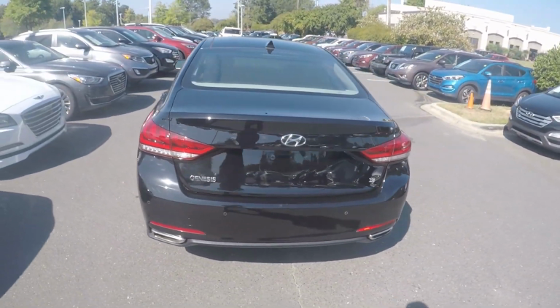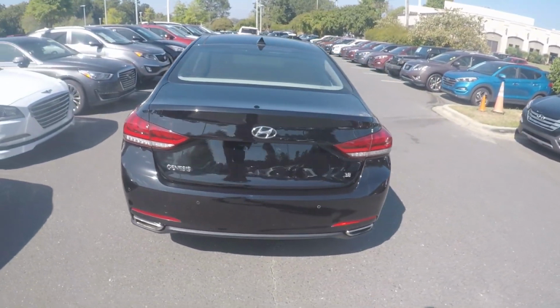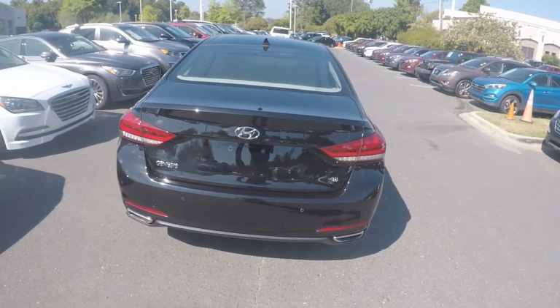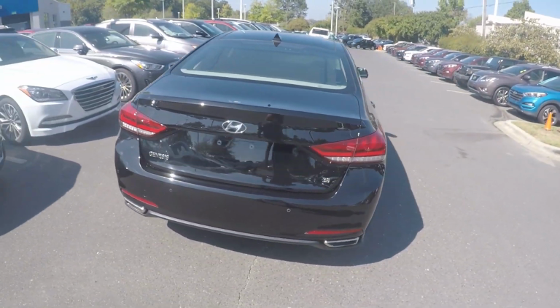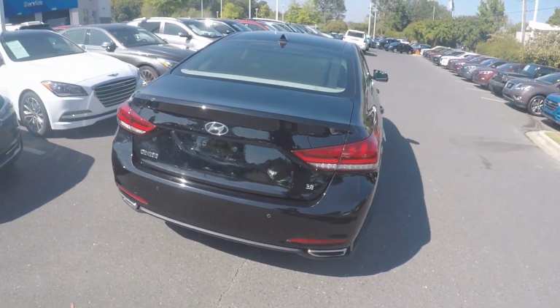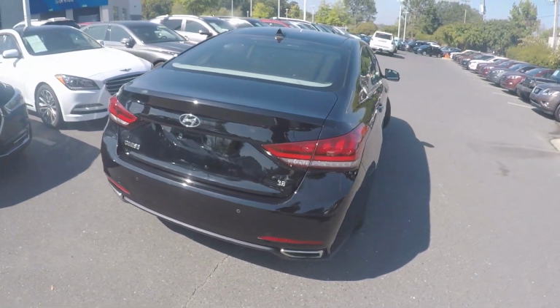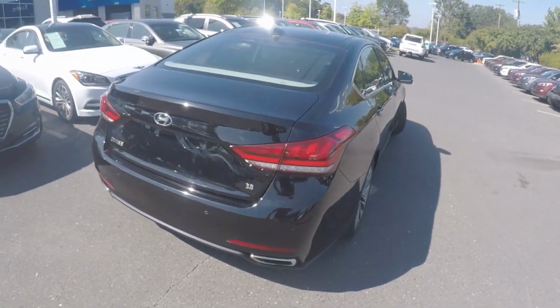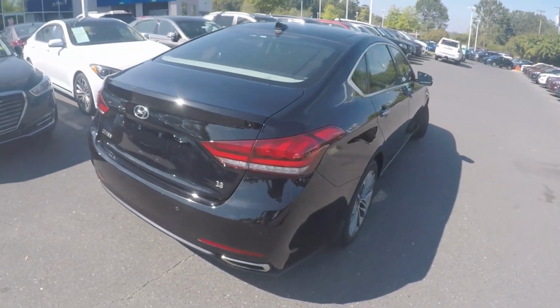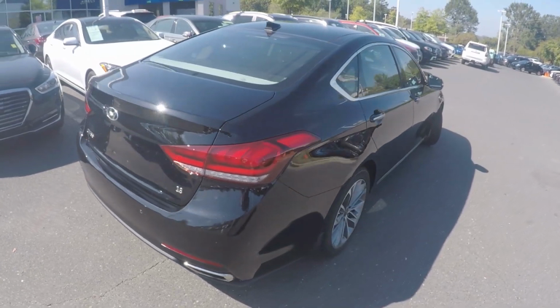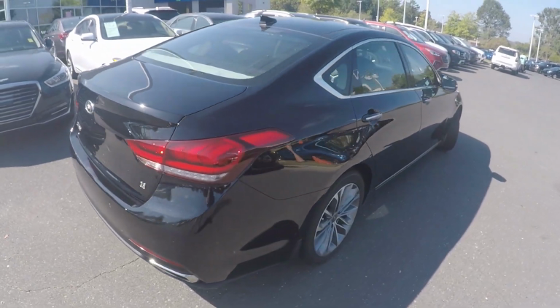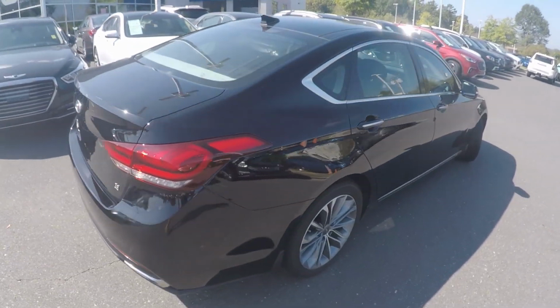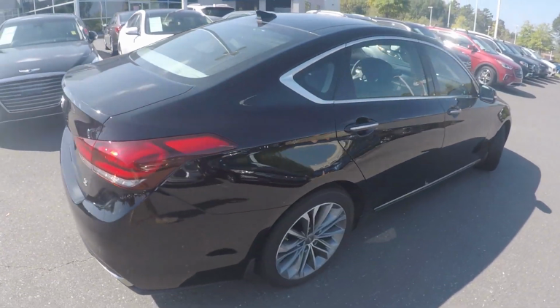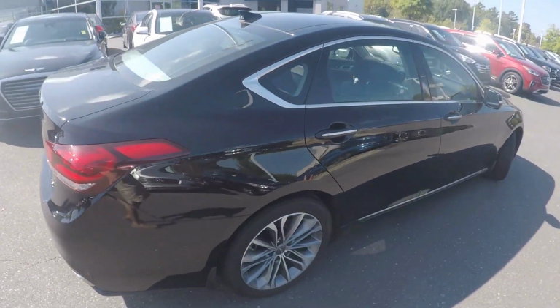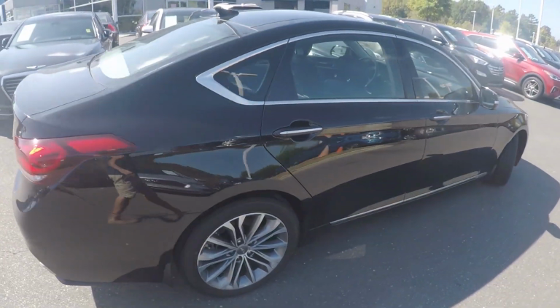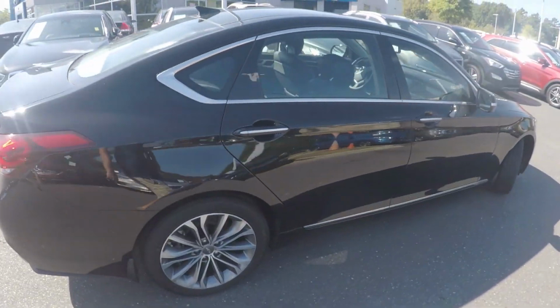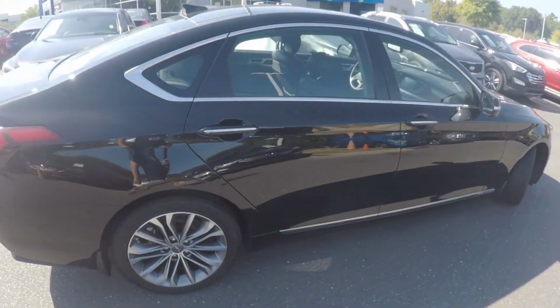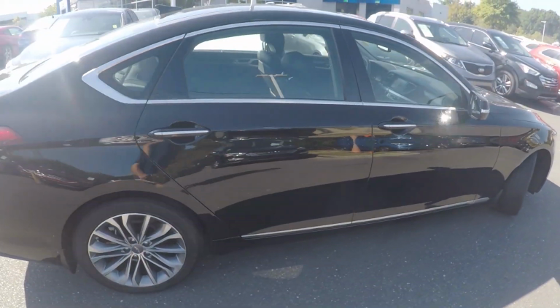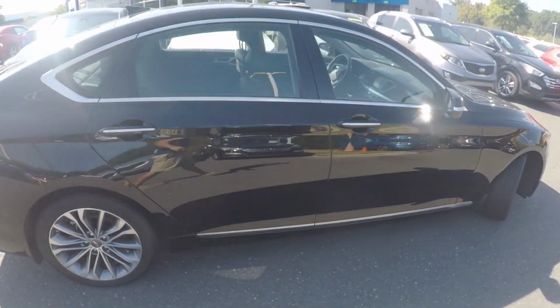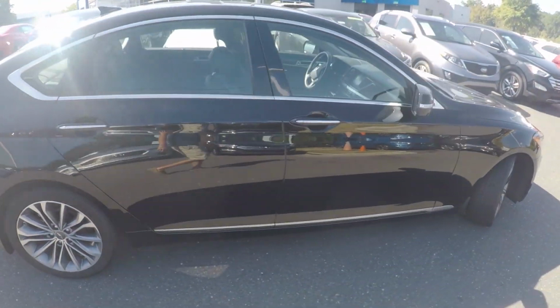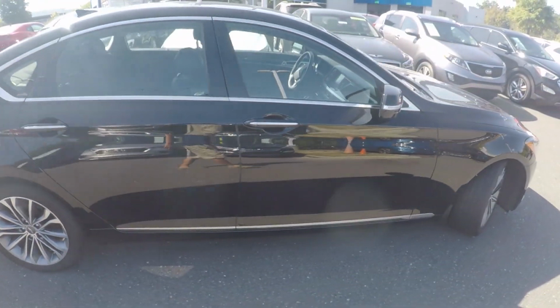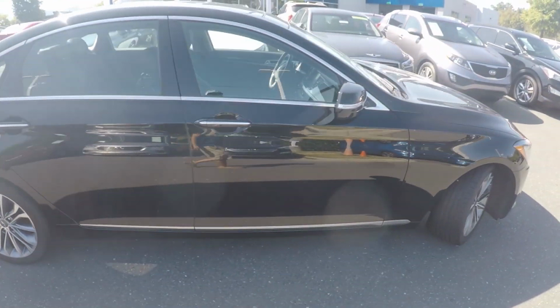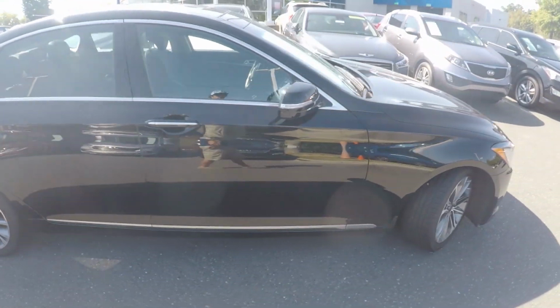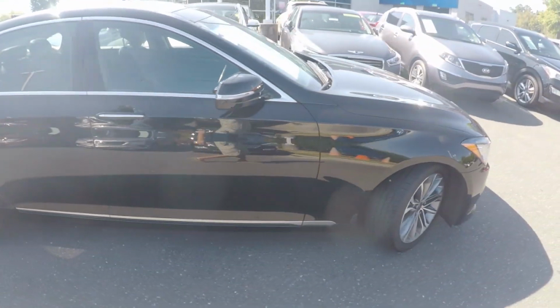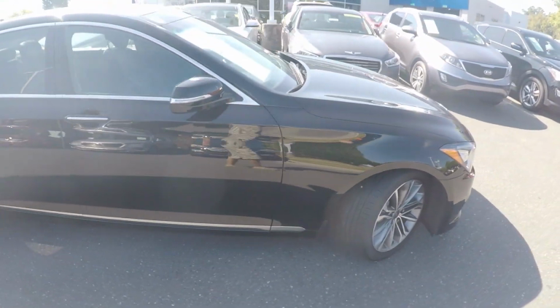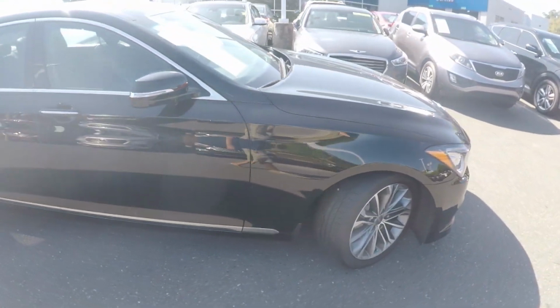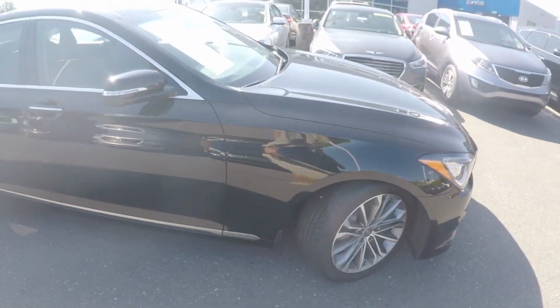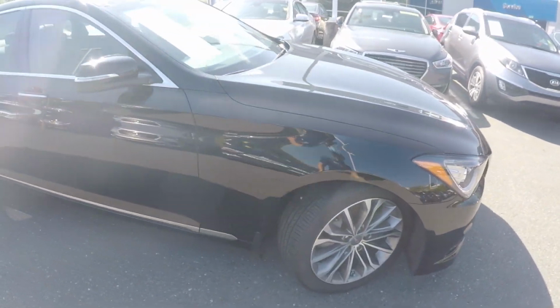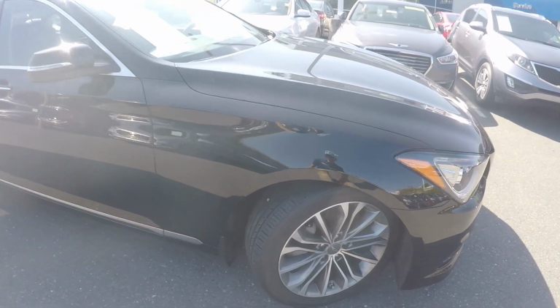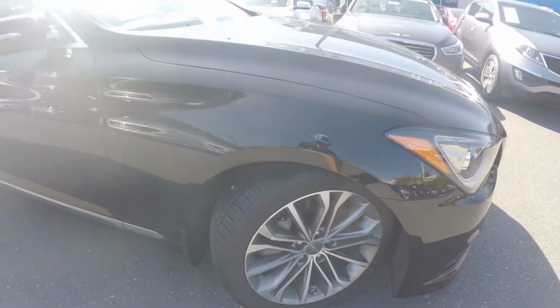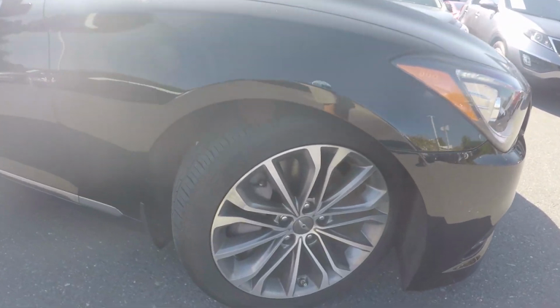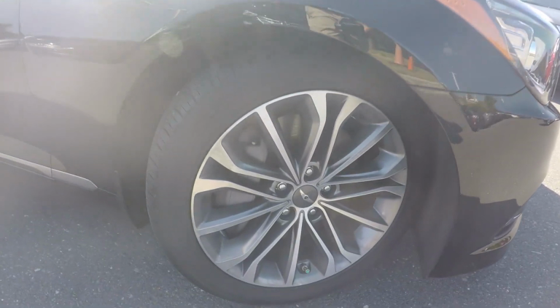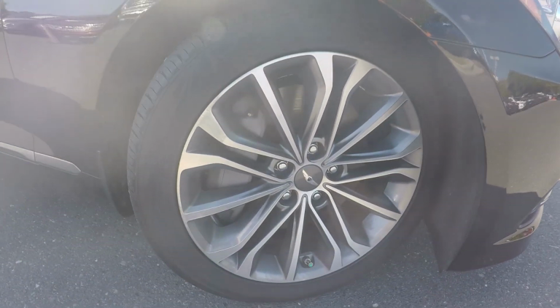Coming around to the passenger side now, the exterior has looked nice and clean. We'll stop here at the front and check out the alloy wheels for you.